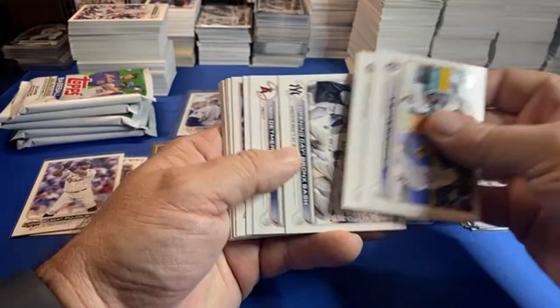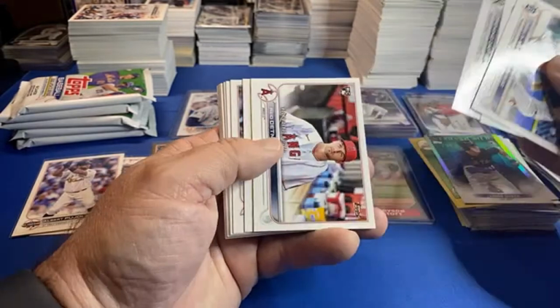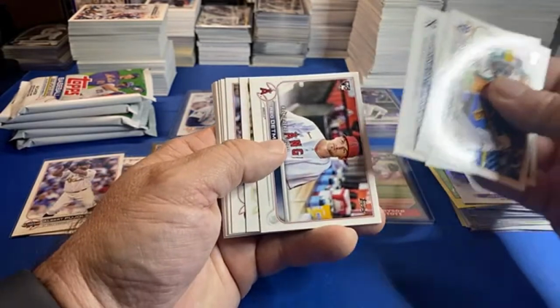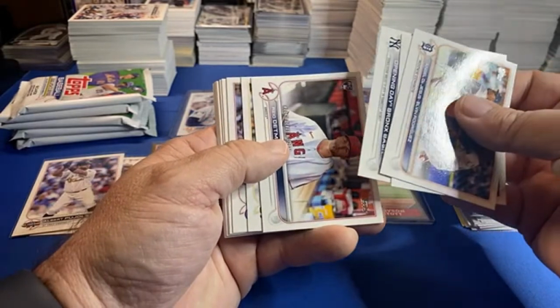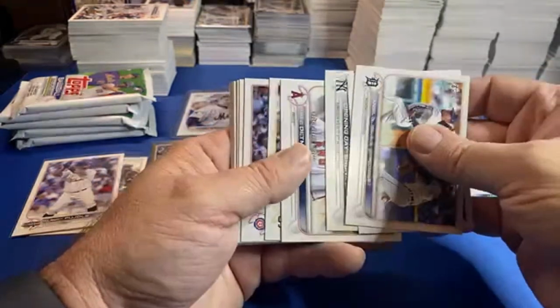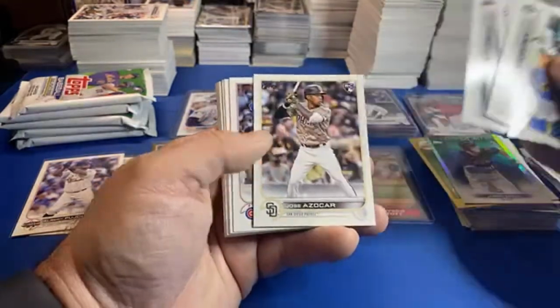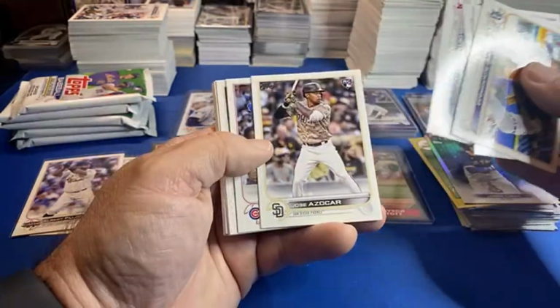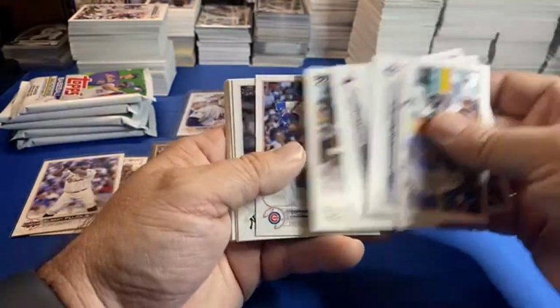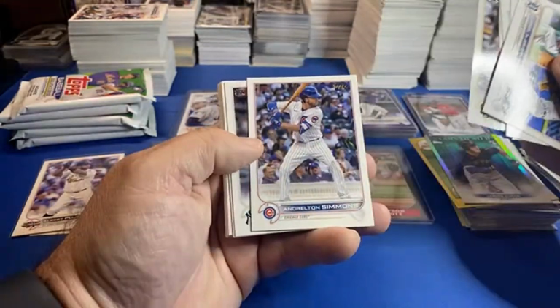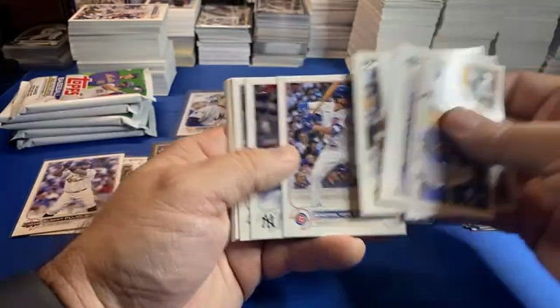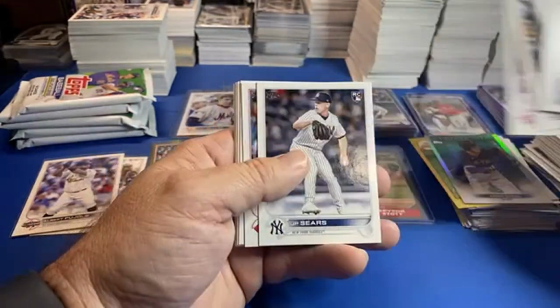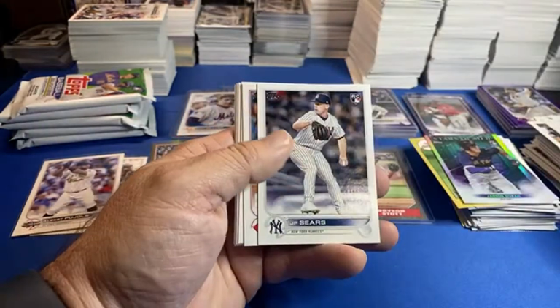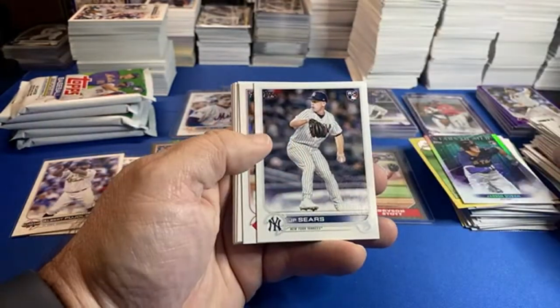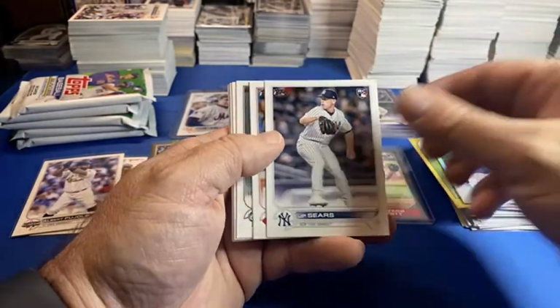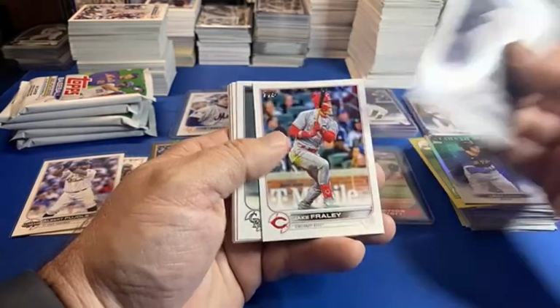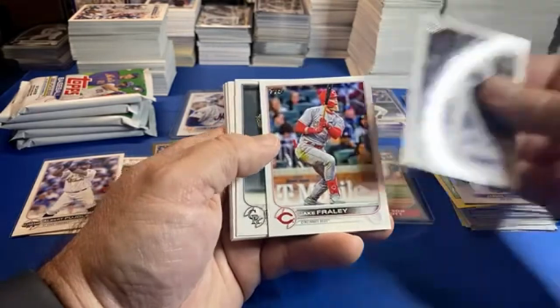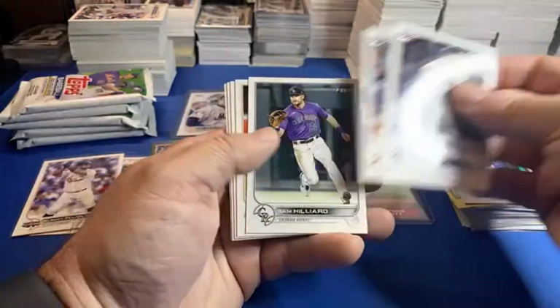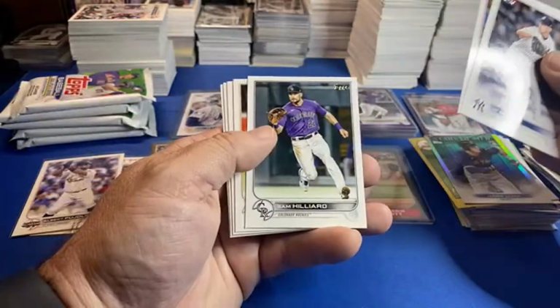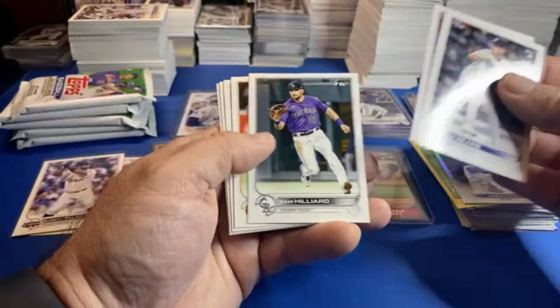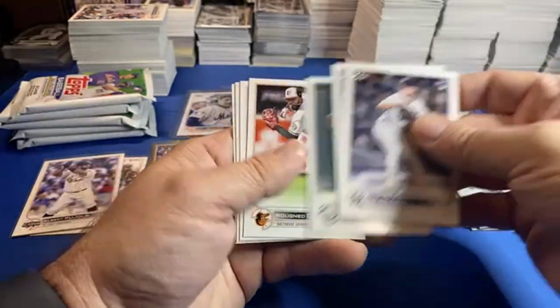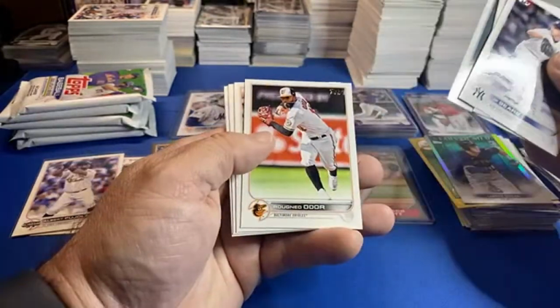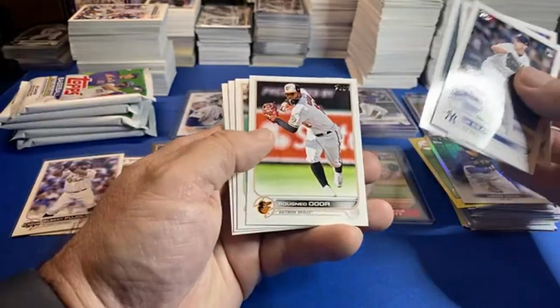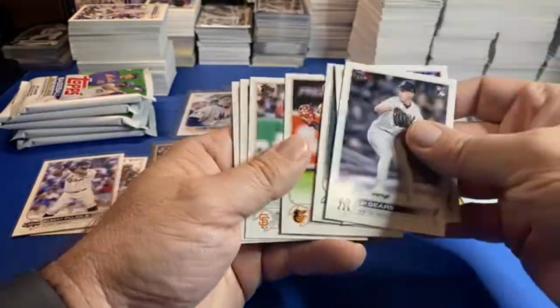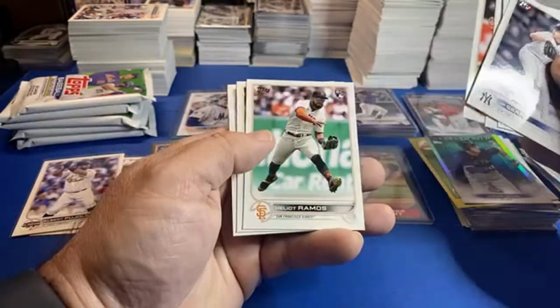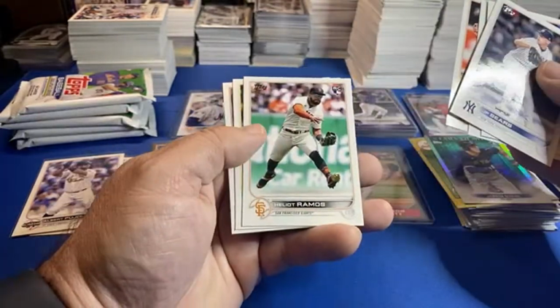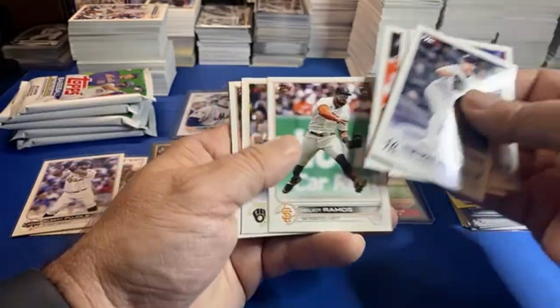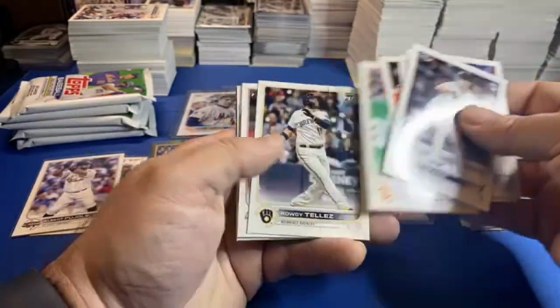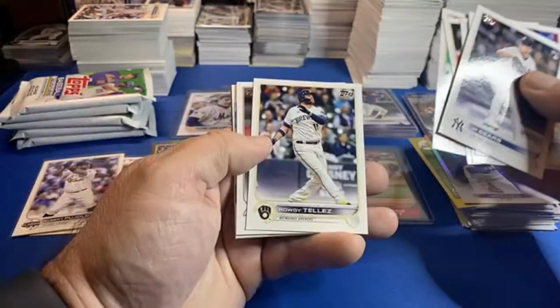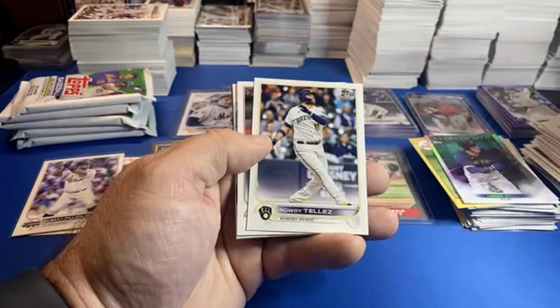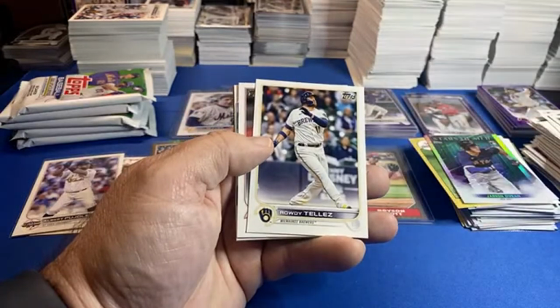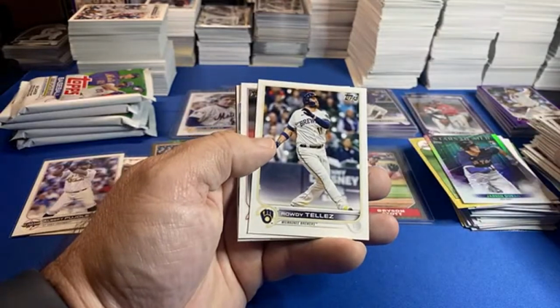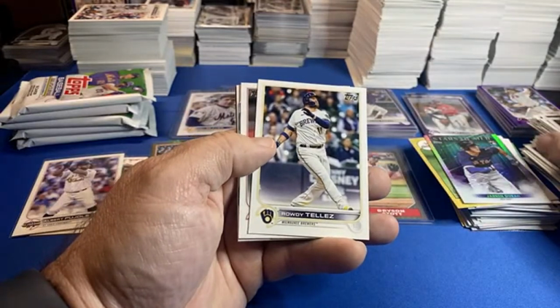Man, when the Cubs won the World Series I loved the next year — literally every pack had Cubs in them. That was so fun. I miss when the Cubs were good. It makes collecting better when your players are in the product. When your team is trash bags, it's hurtful.